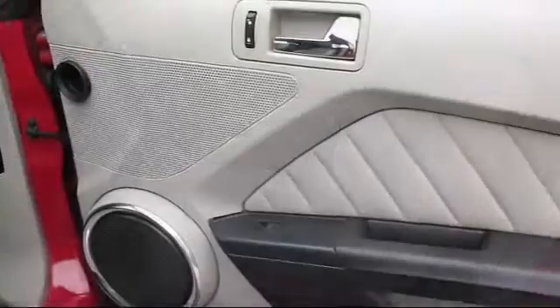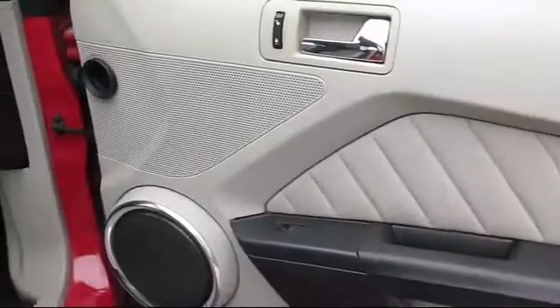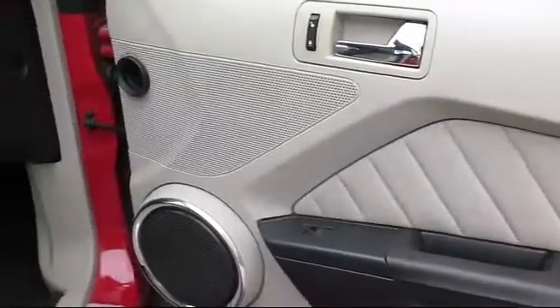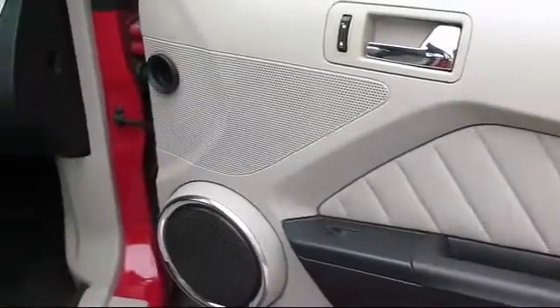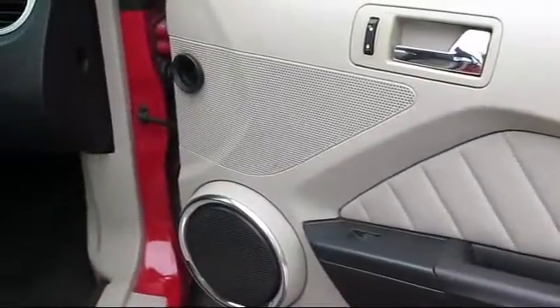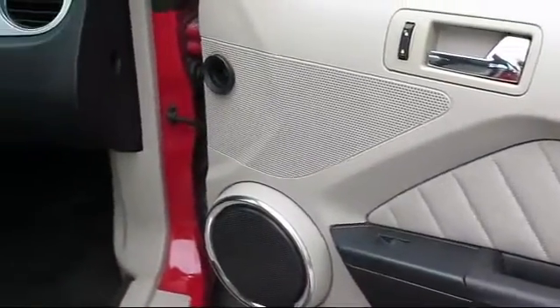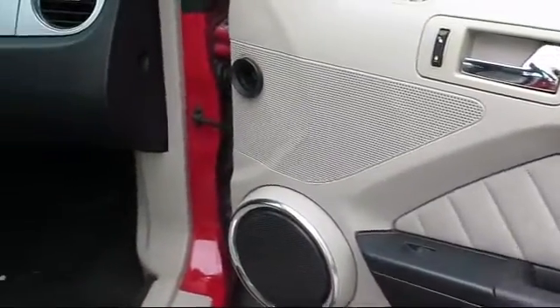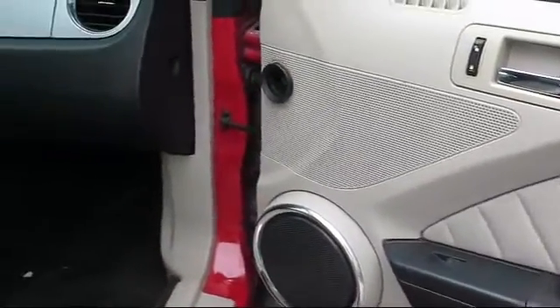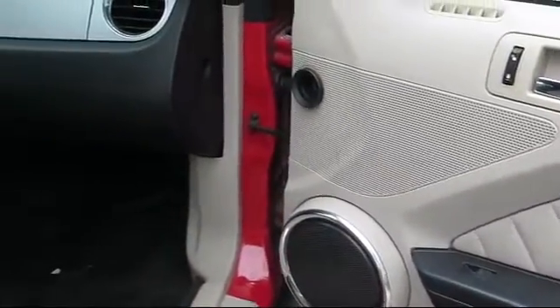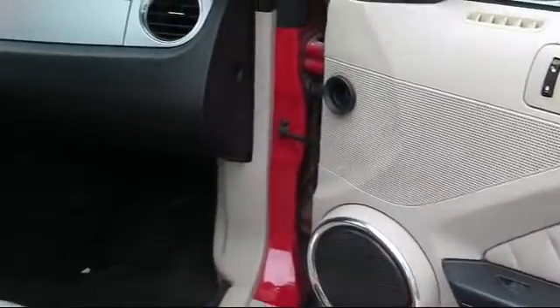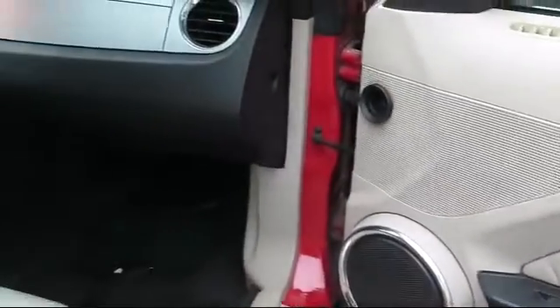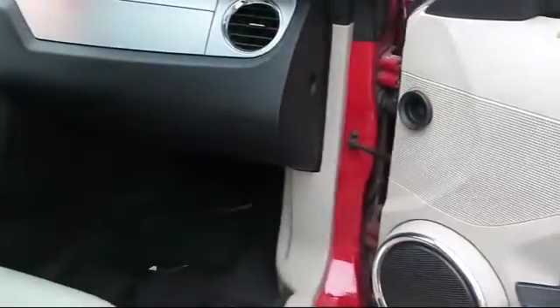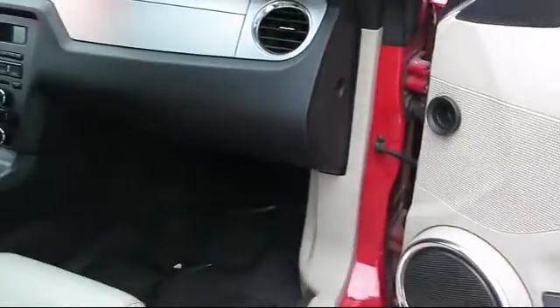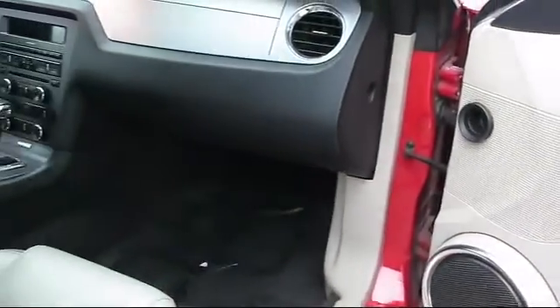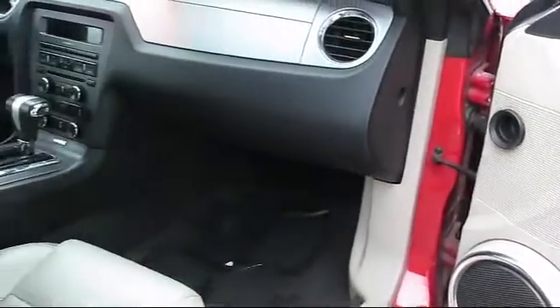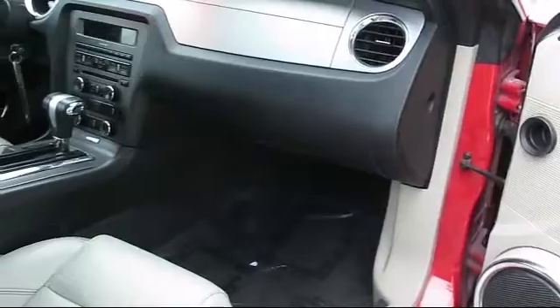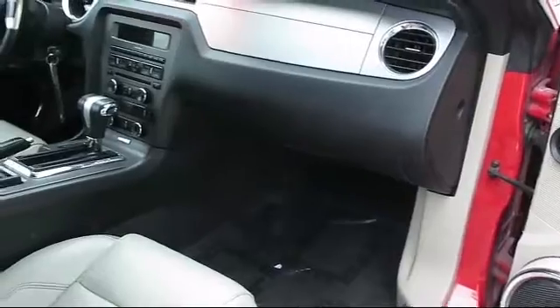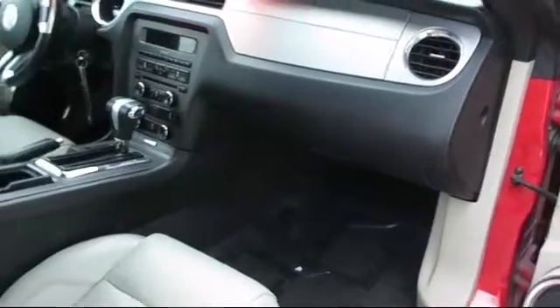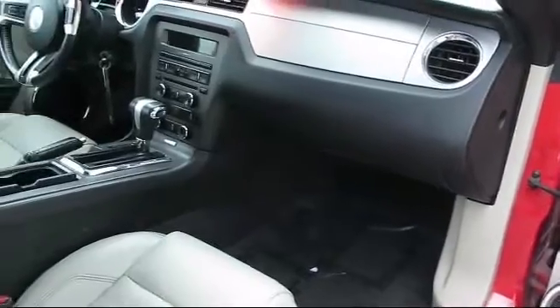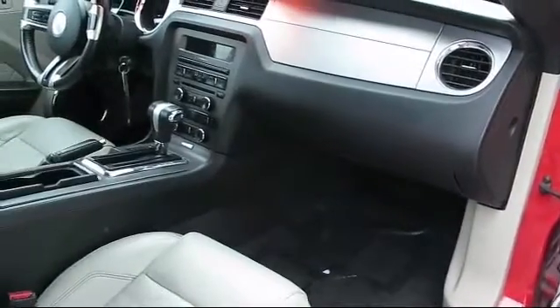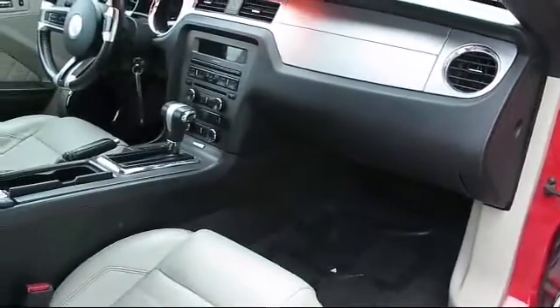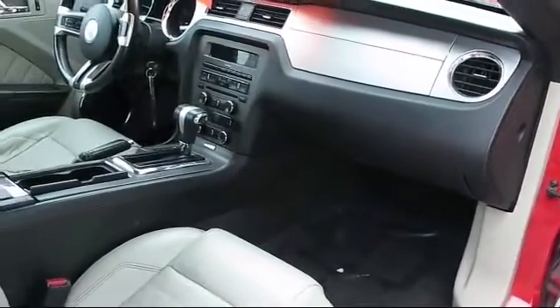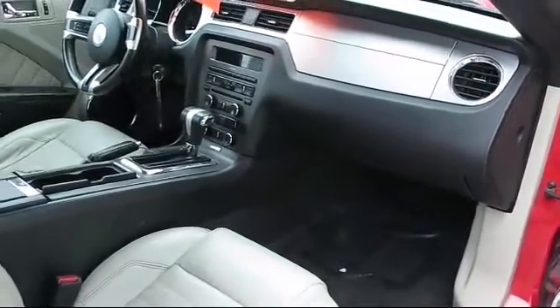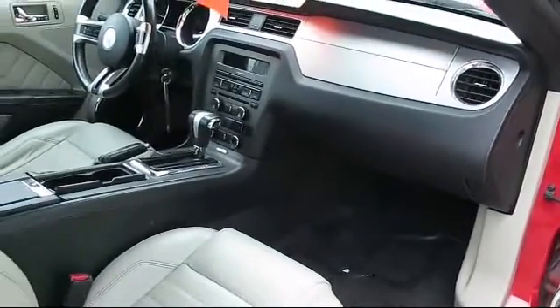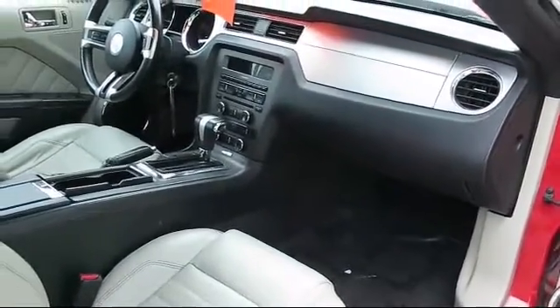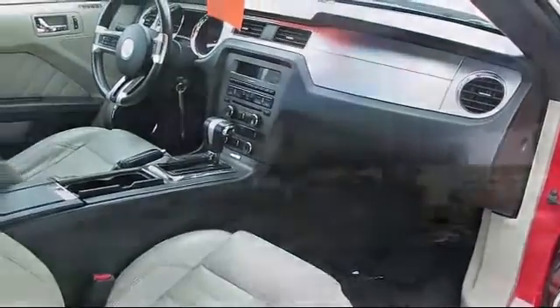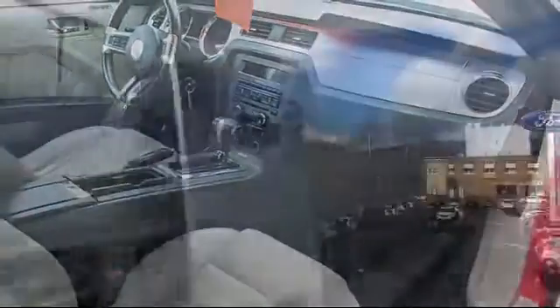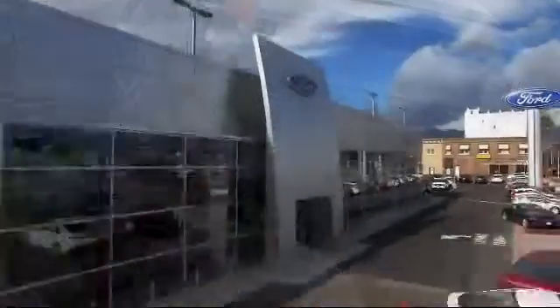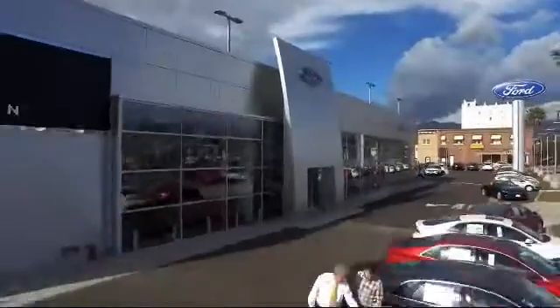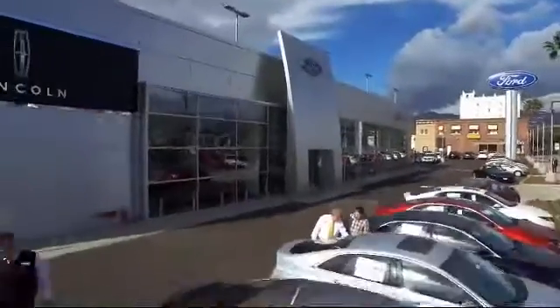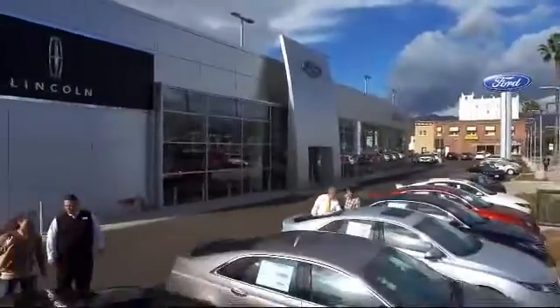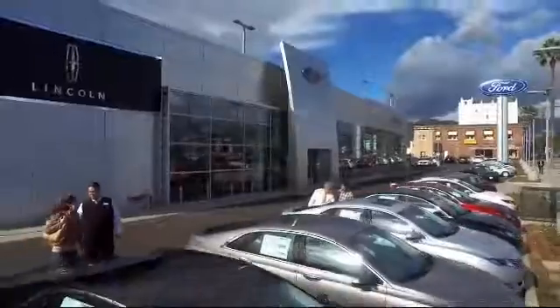Know what people have known for years — you can't get a better deal anywhere, so come visit us today. We're located at 1101 South Brand Boulevard in Glendale.